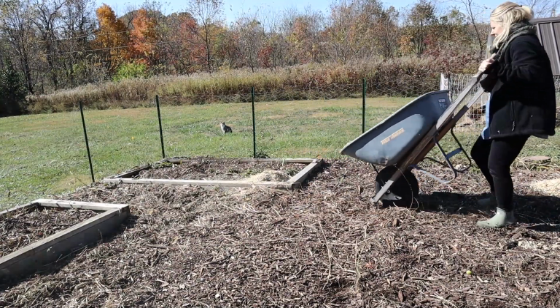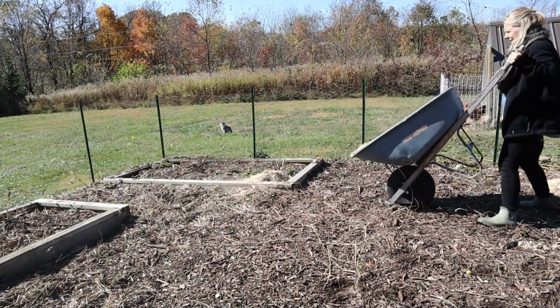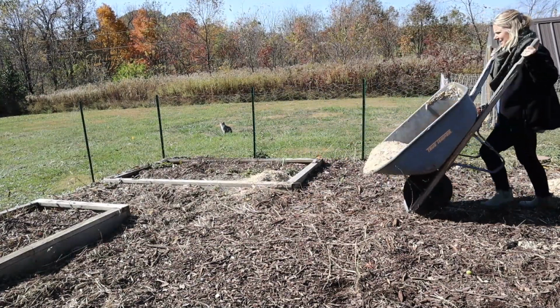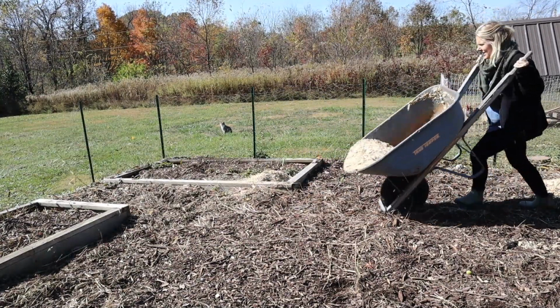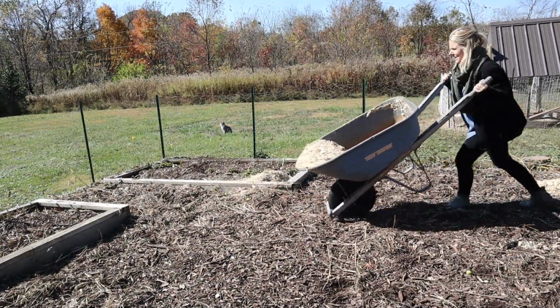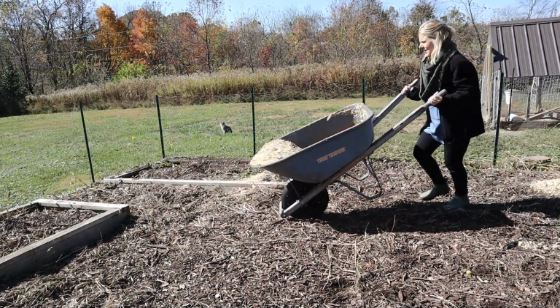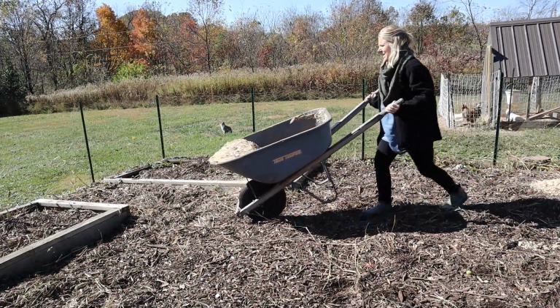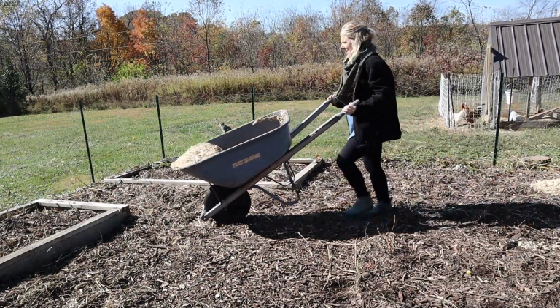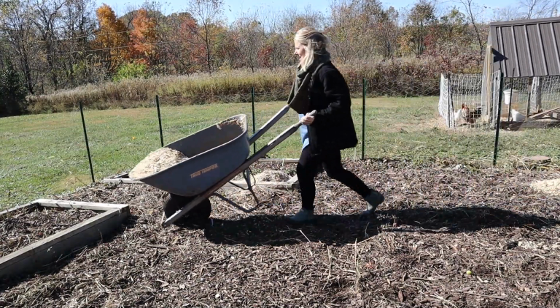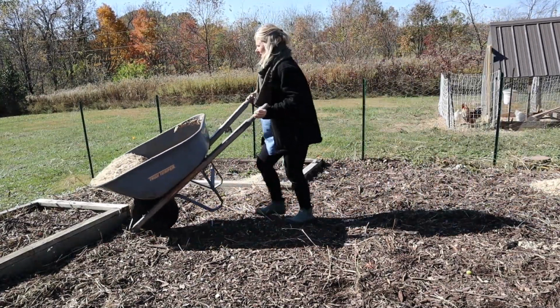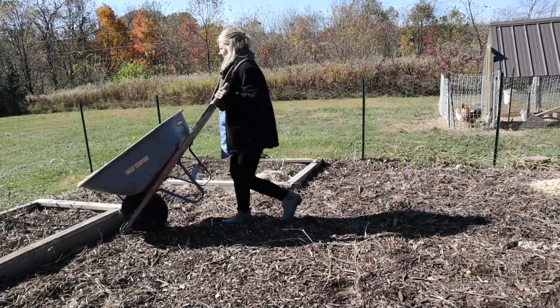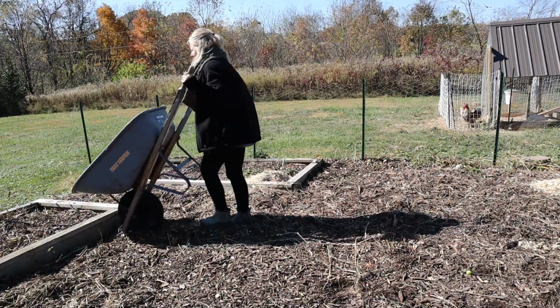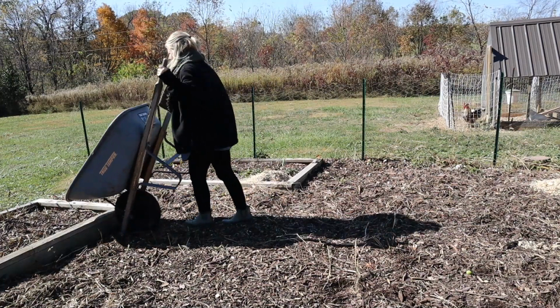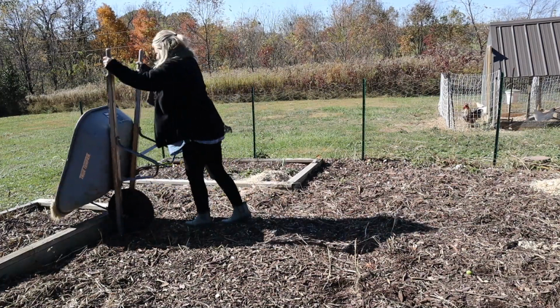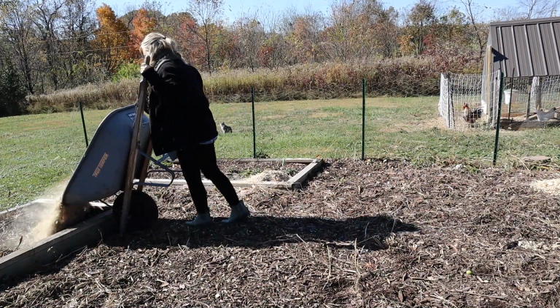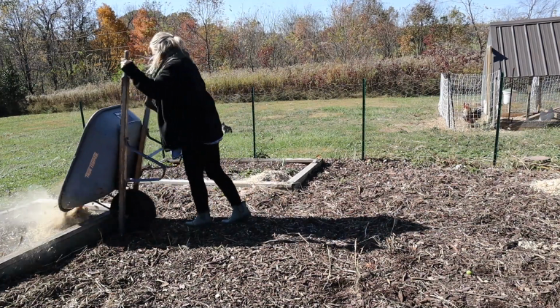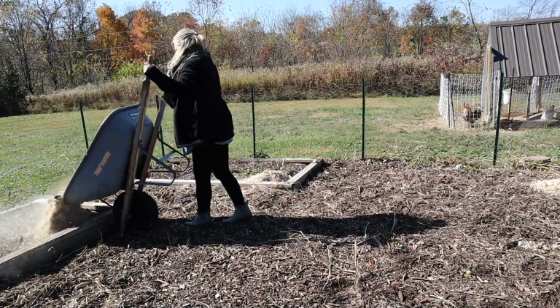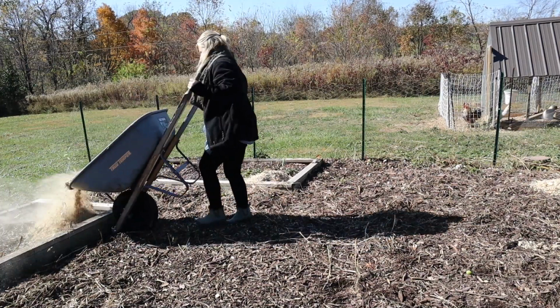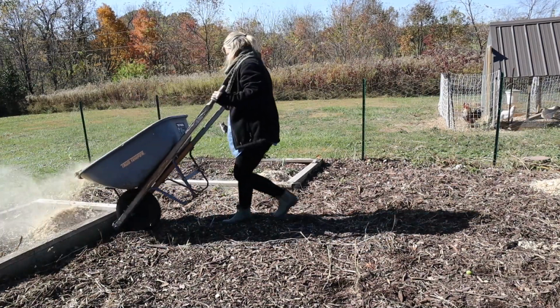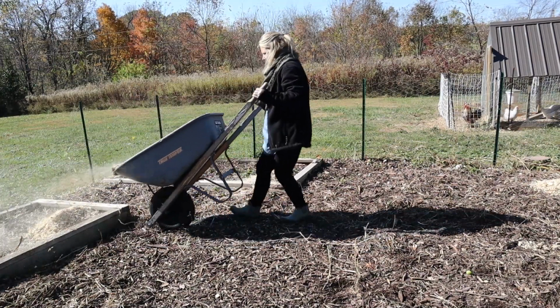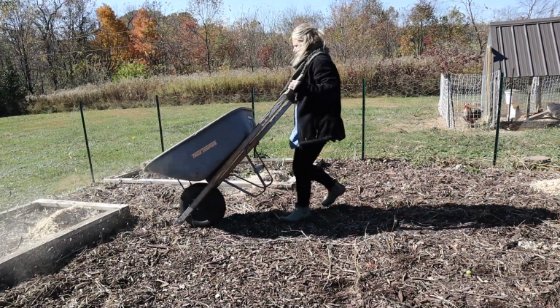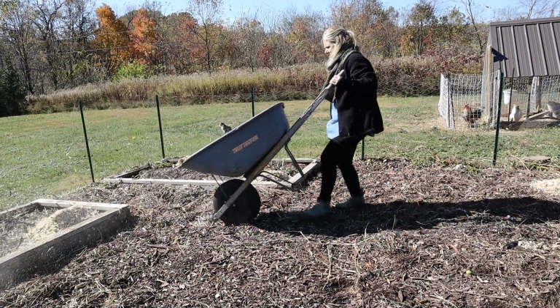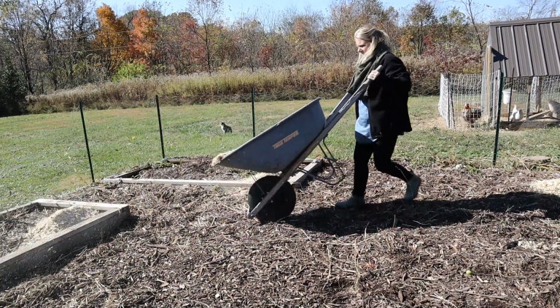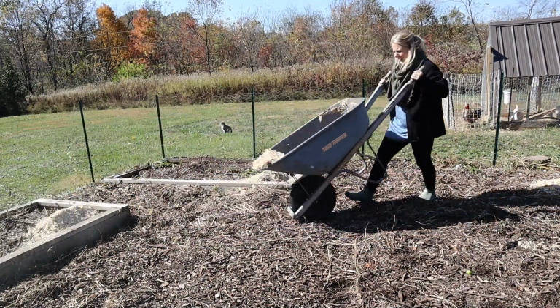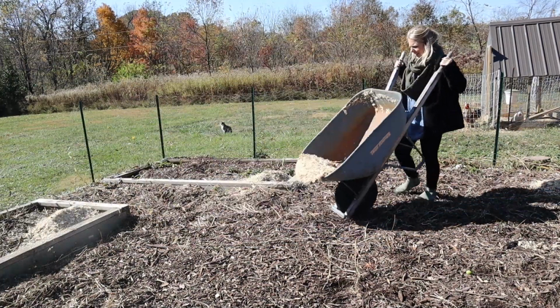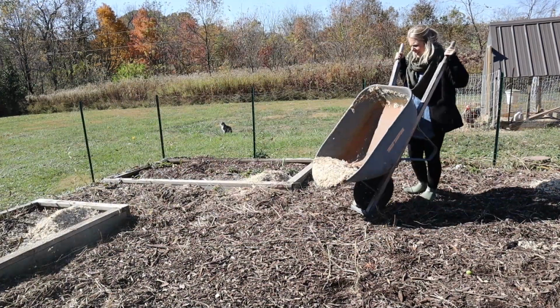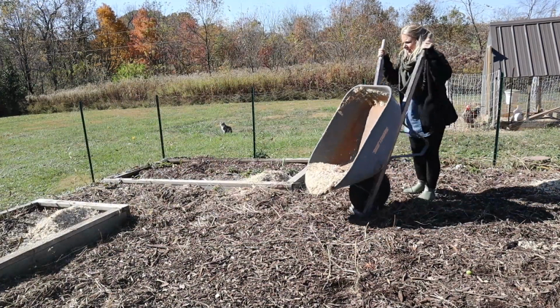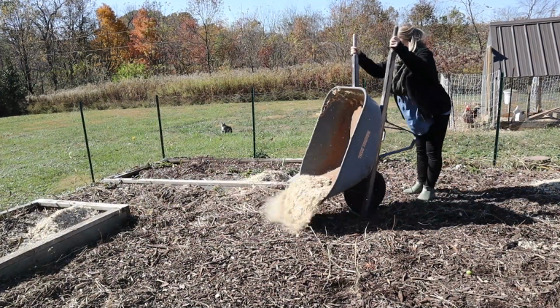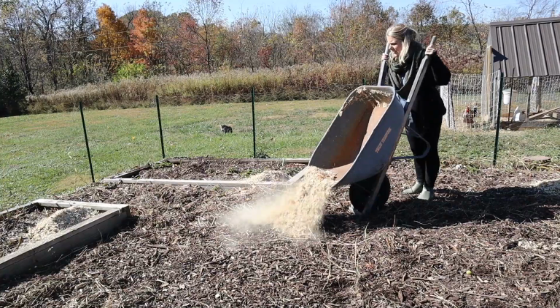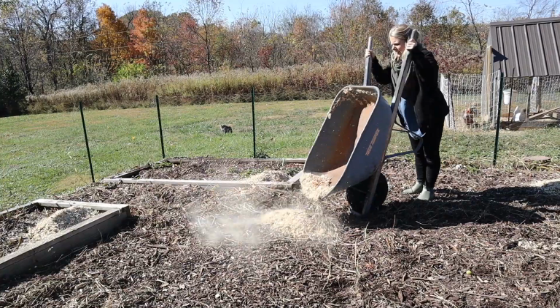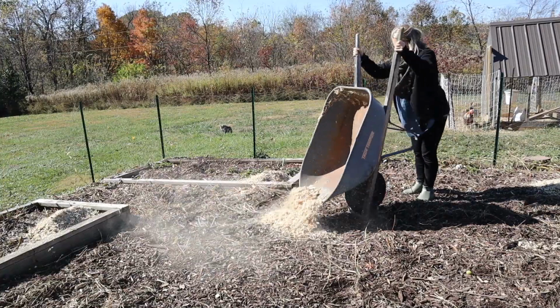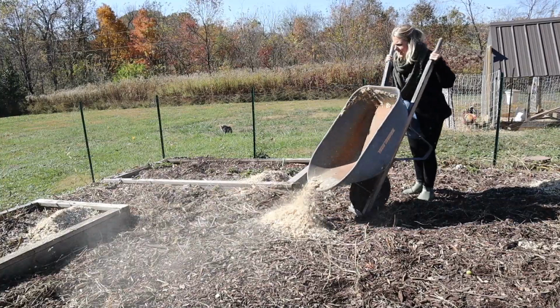Once I've dumped enough piles around the garden, I usually take a rake and just spread it really thinly across the soil and try to get it as evenly as I can.